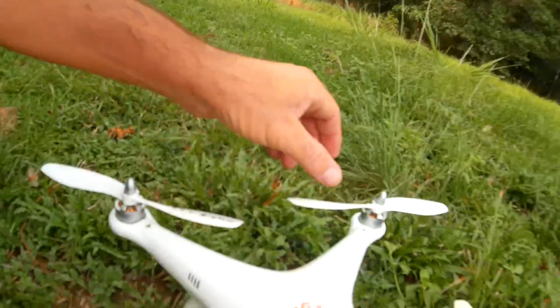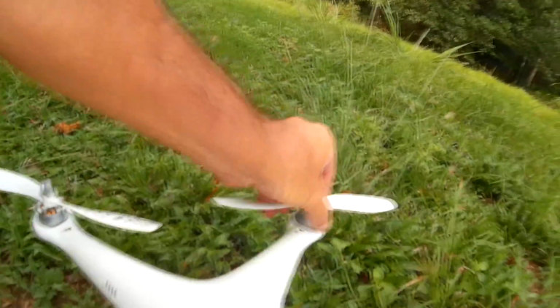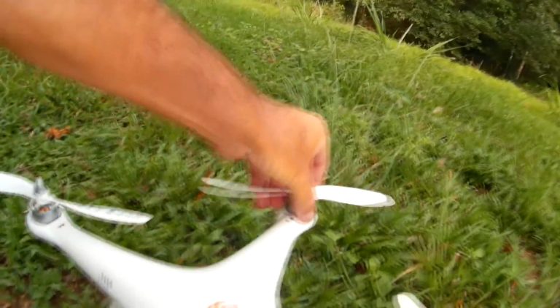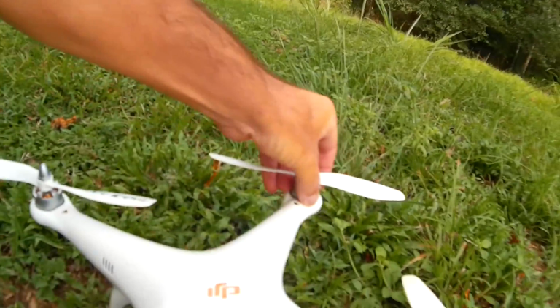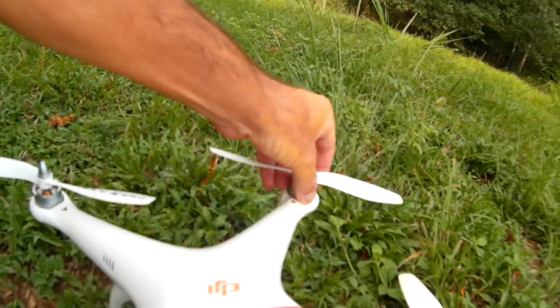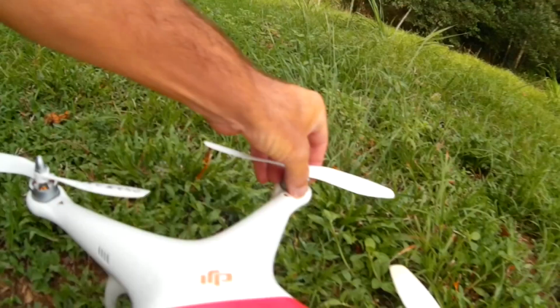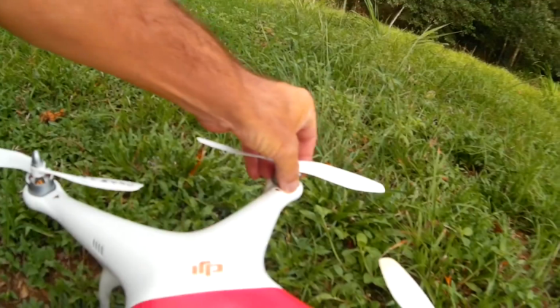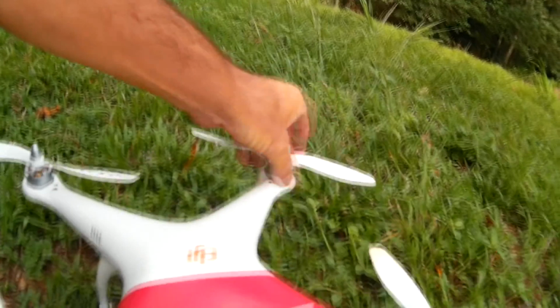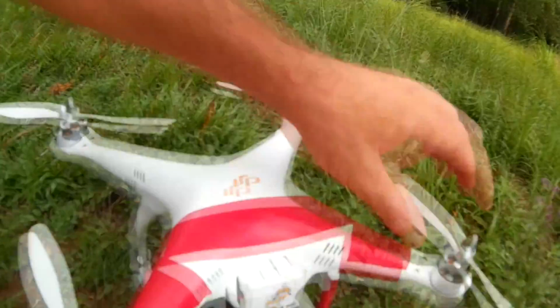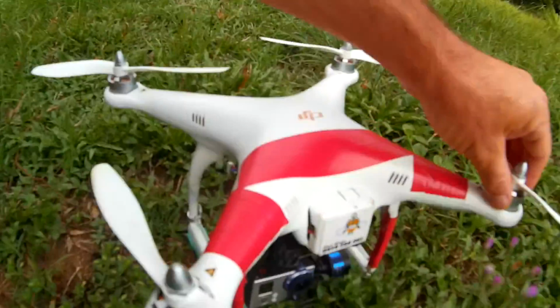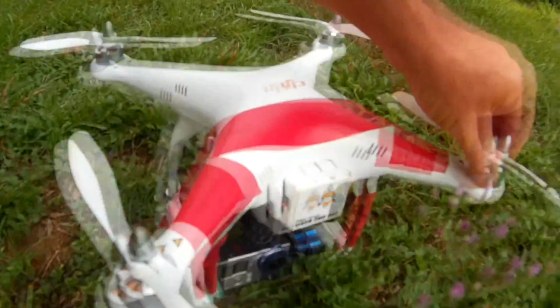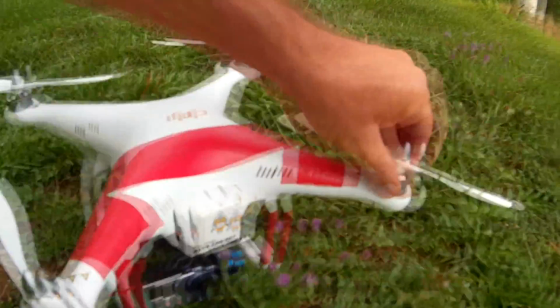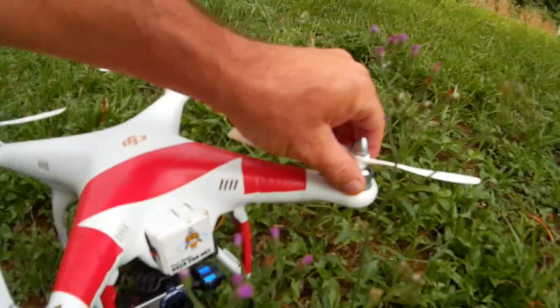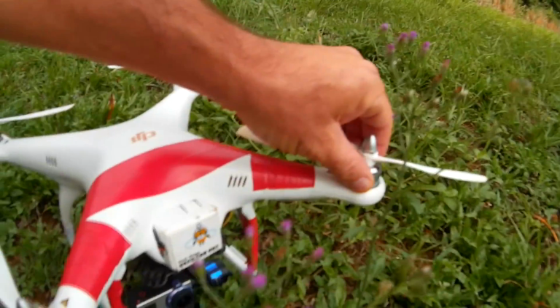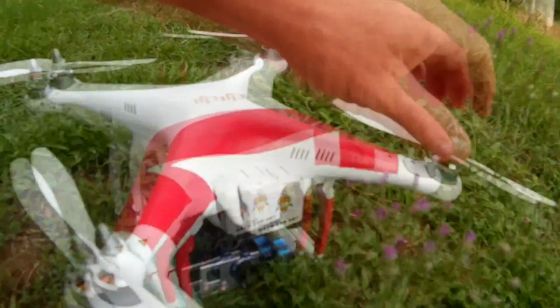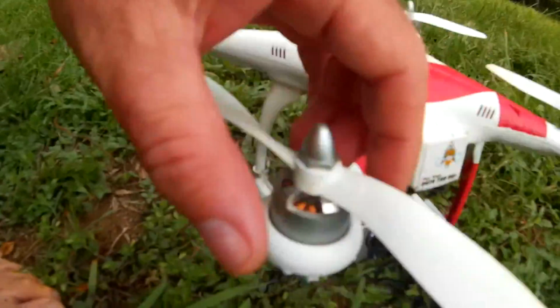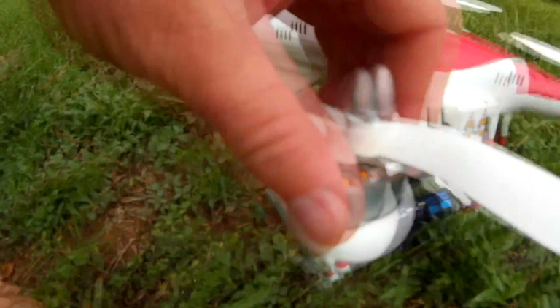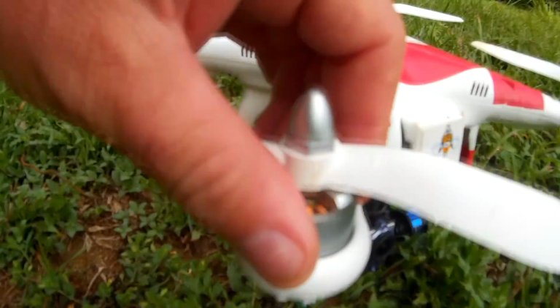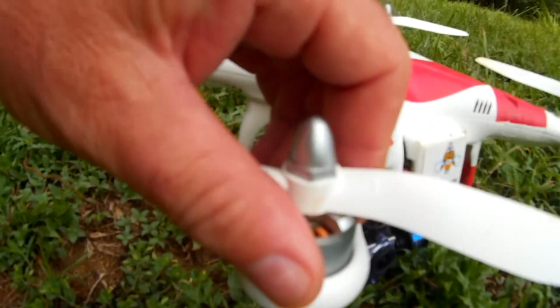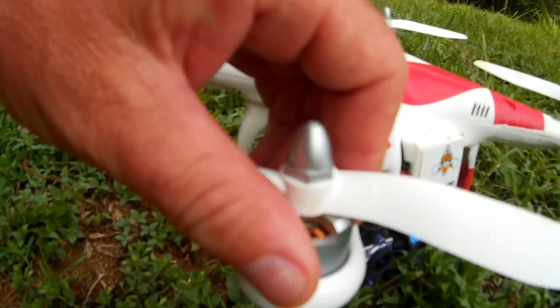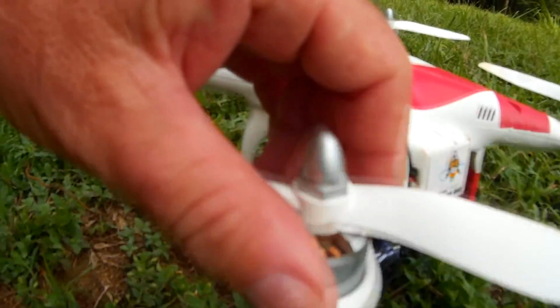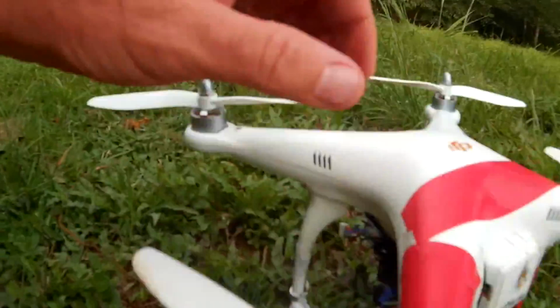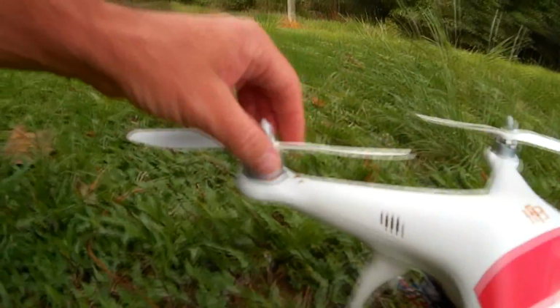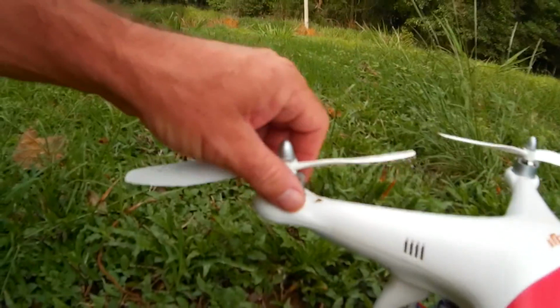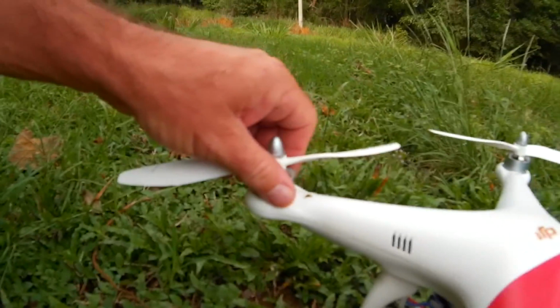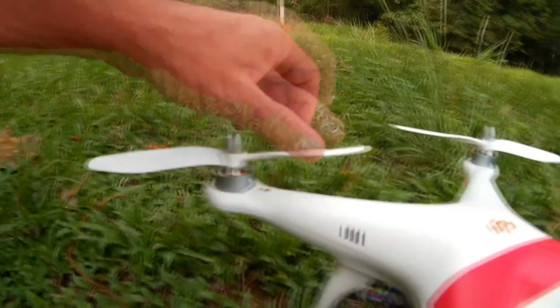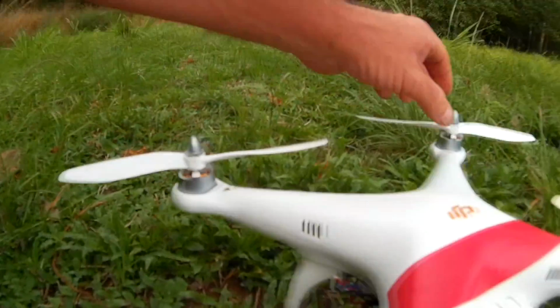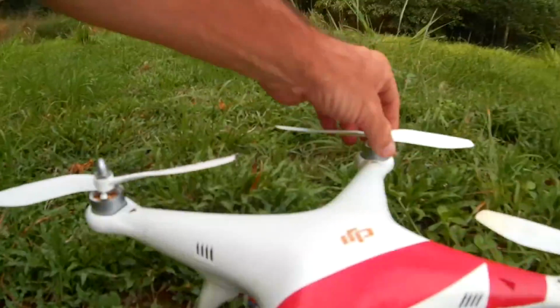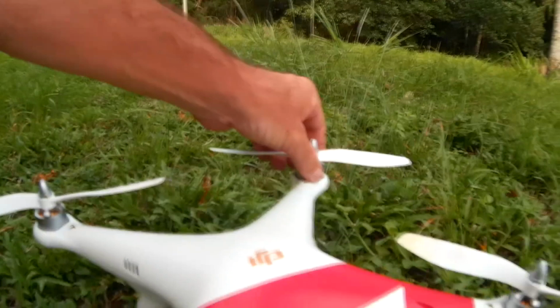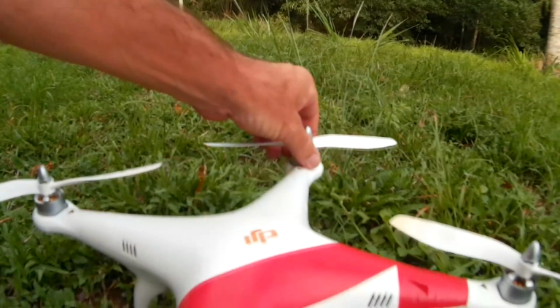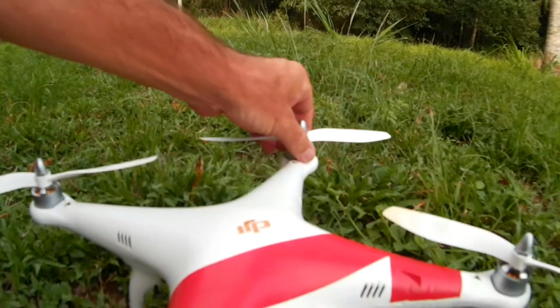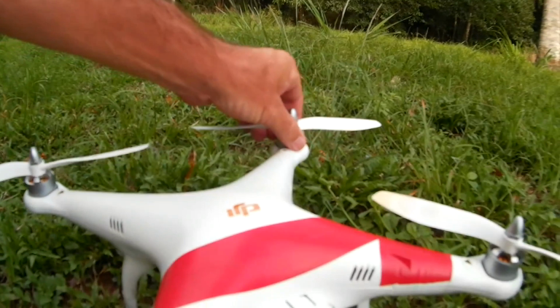Motors are a little bit warm-ish, but that's what happens when you go flying on any quadcopter.